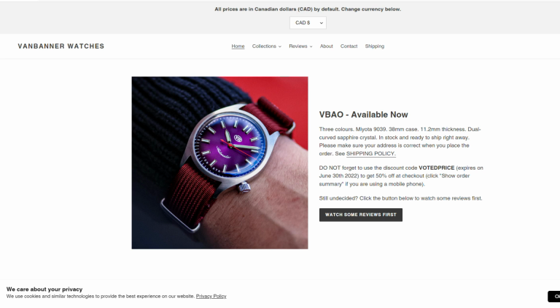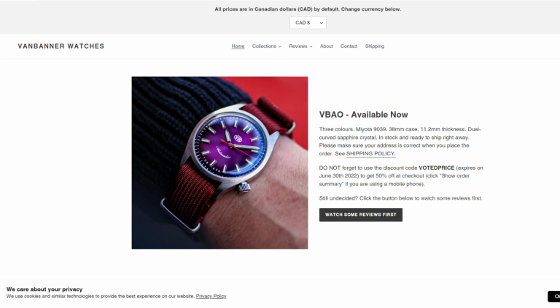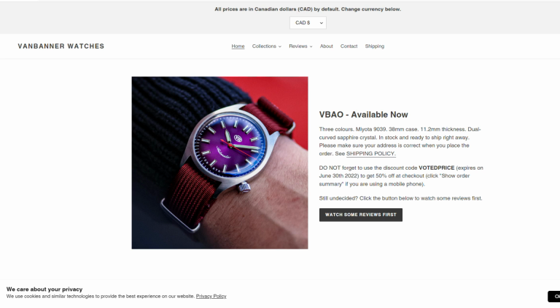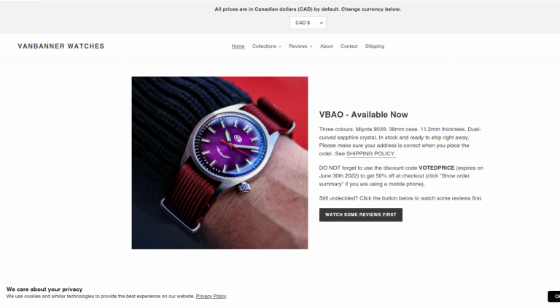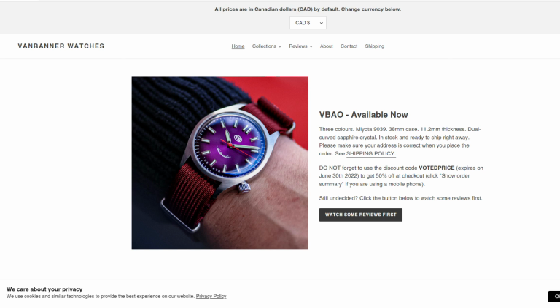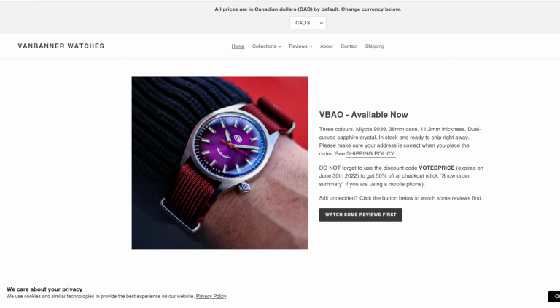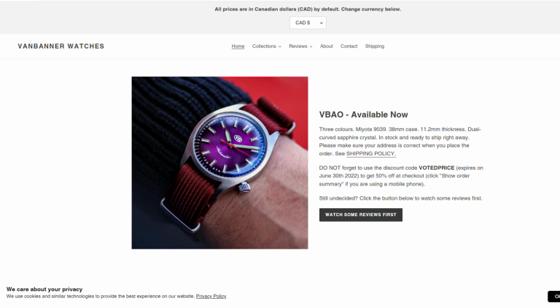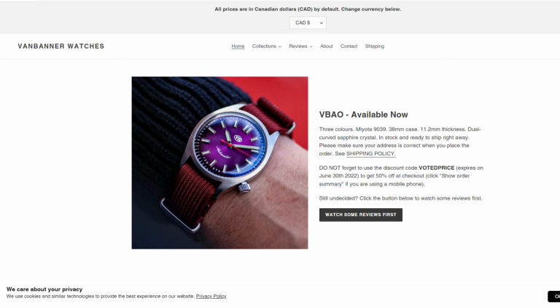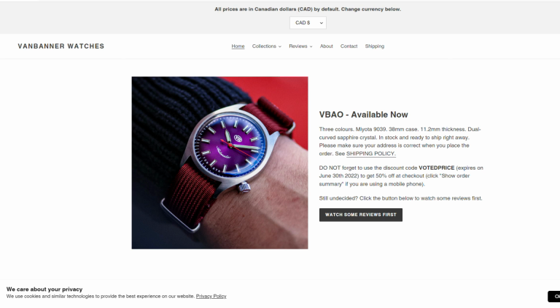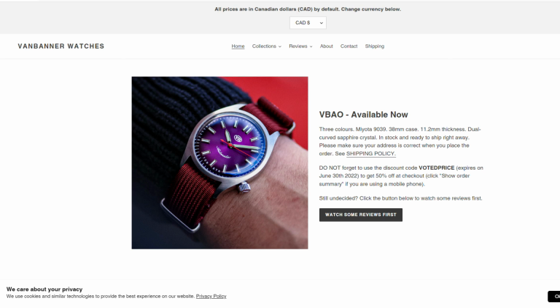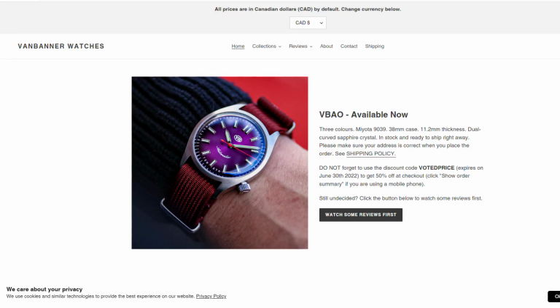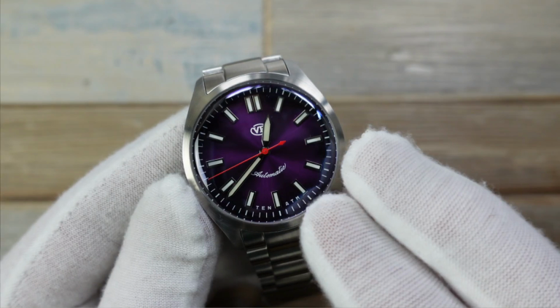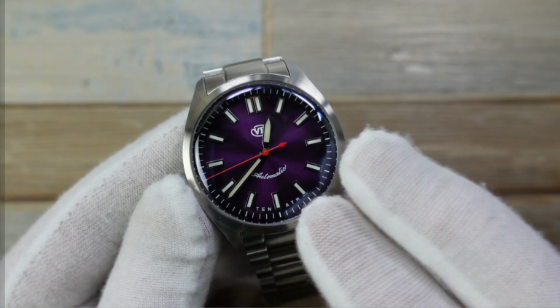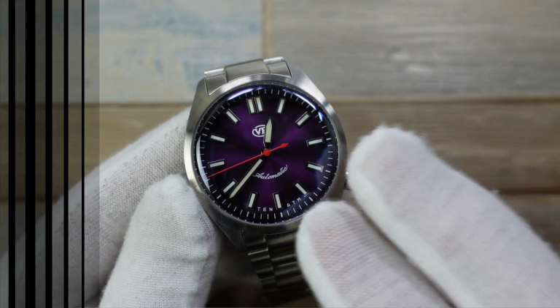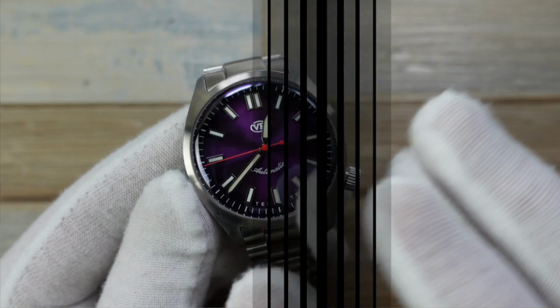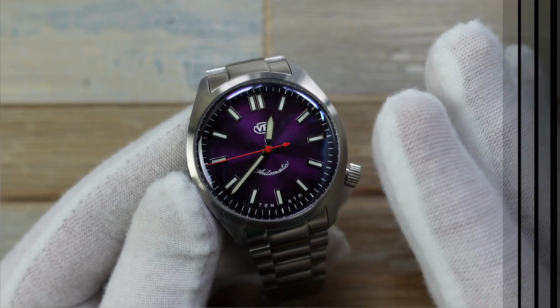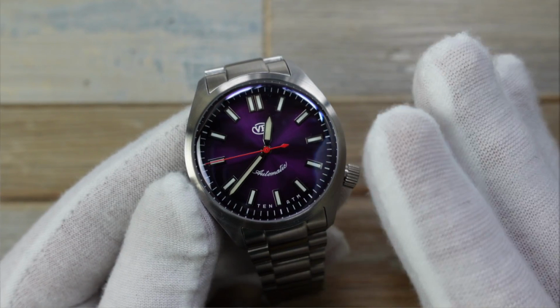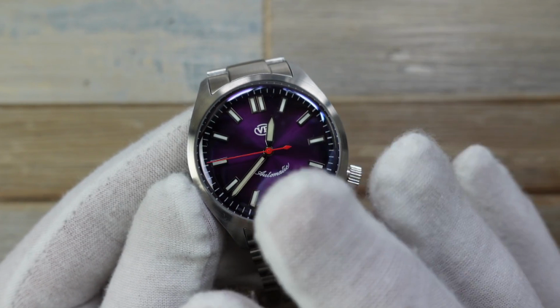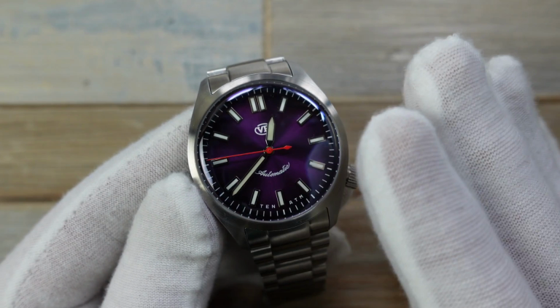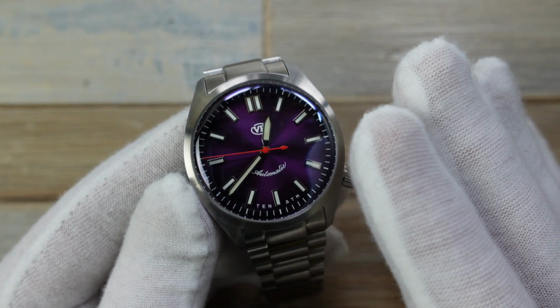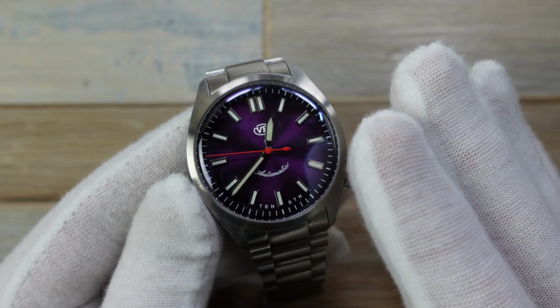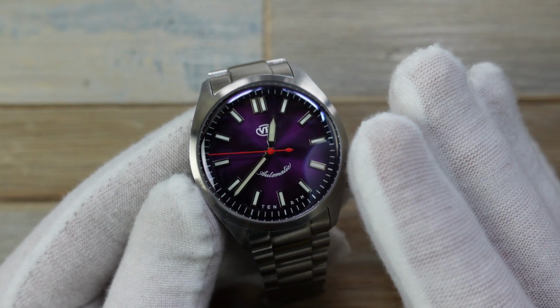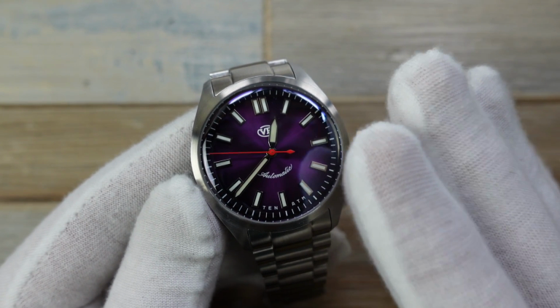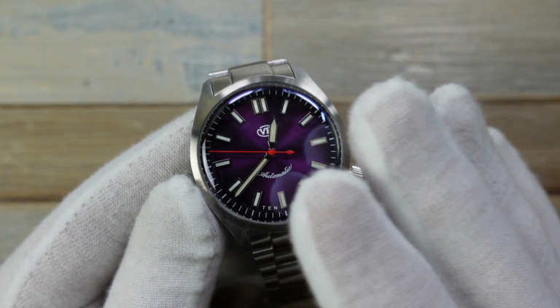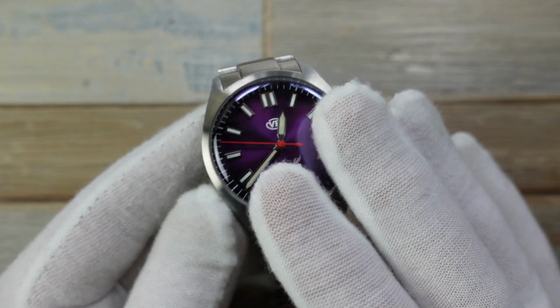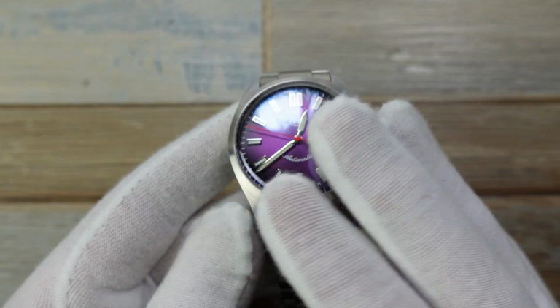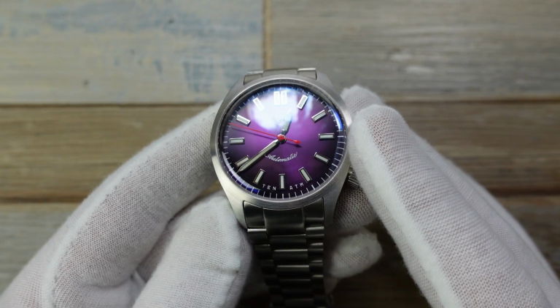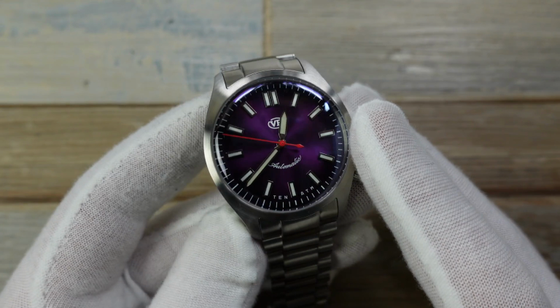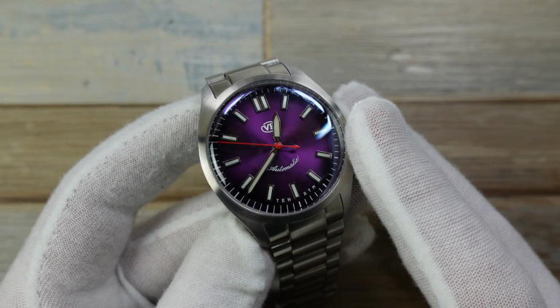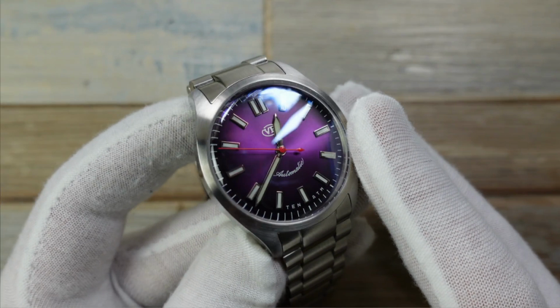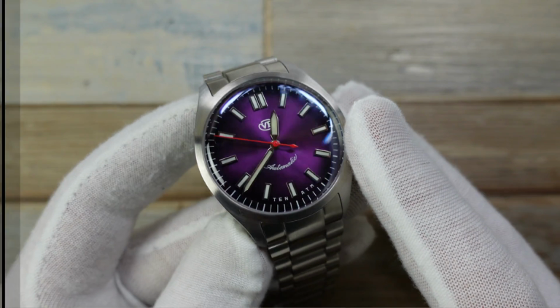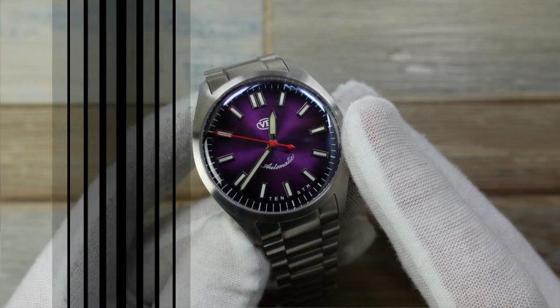I've put that in the stats and specs bit, and the code you put in is 'voted price.' So what I'm getting at is I think they're all going to be sold out by then anyway, so I don't think anyone's going to be really paying the full whack on these.